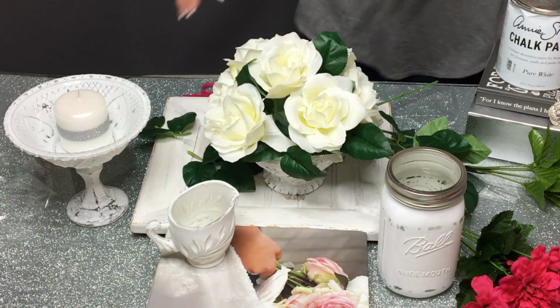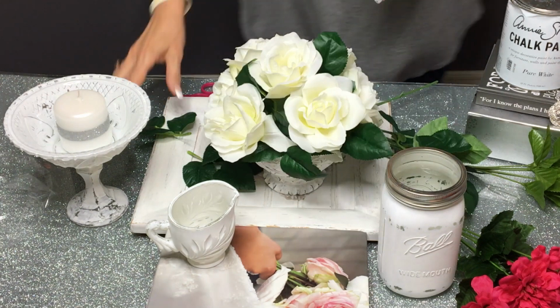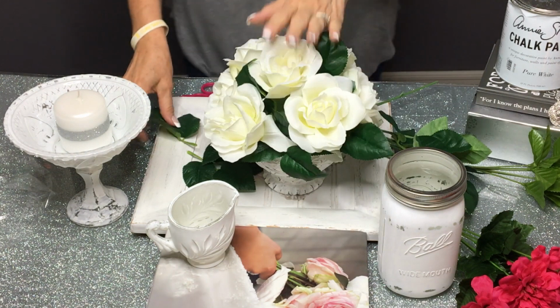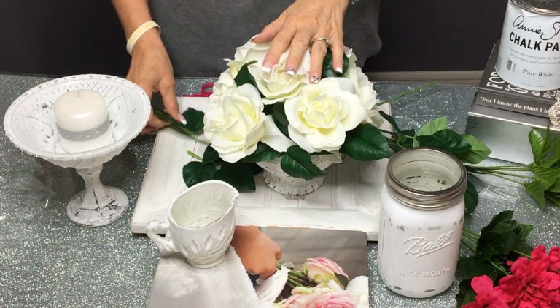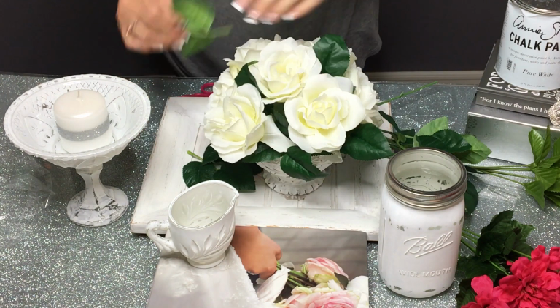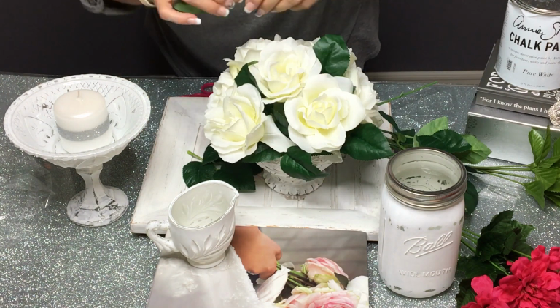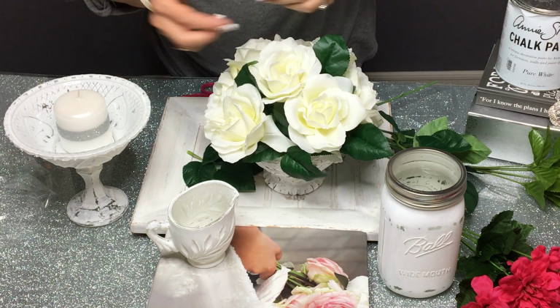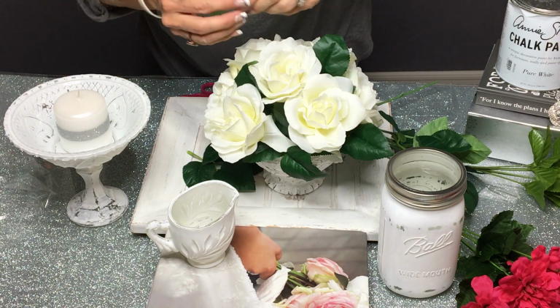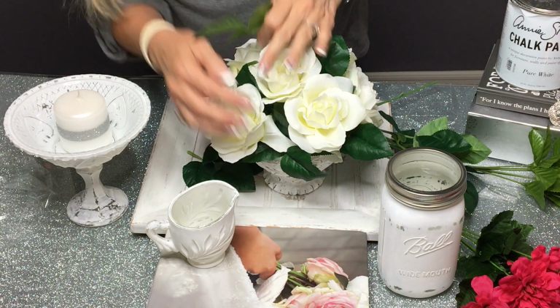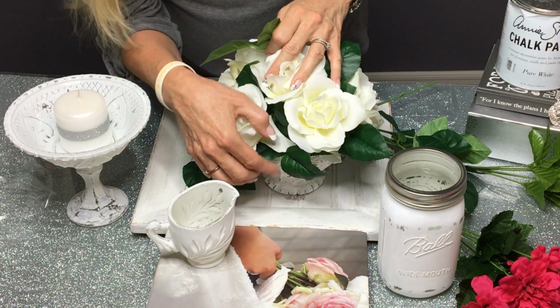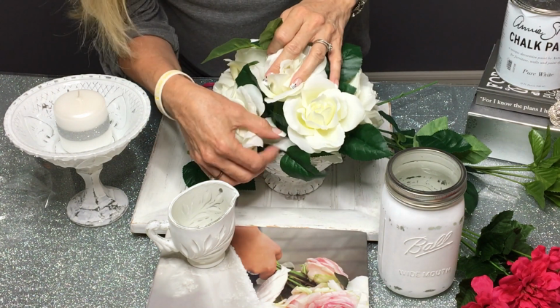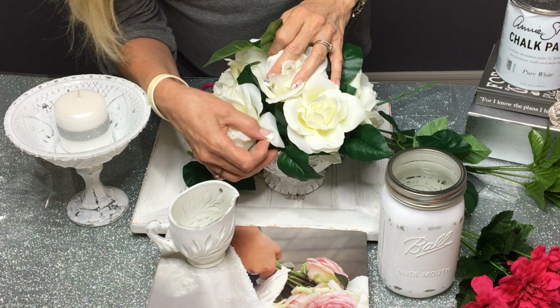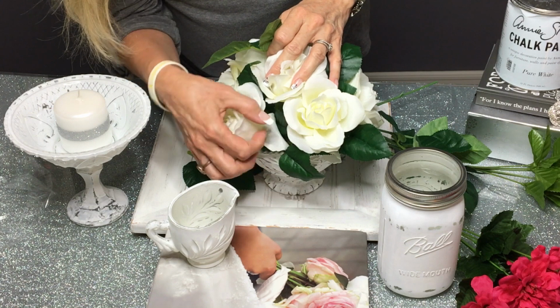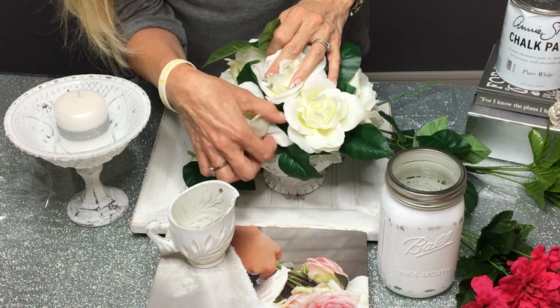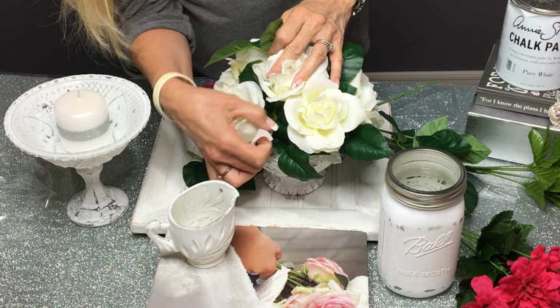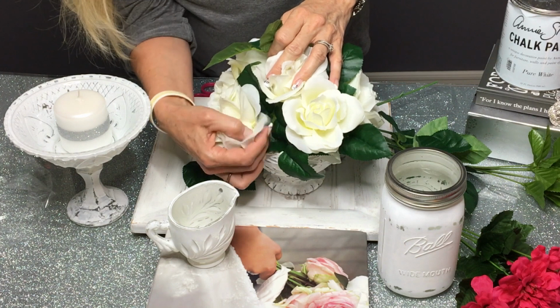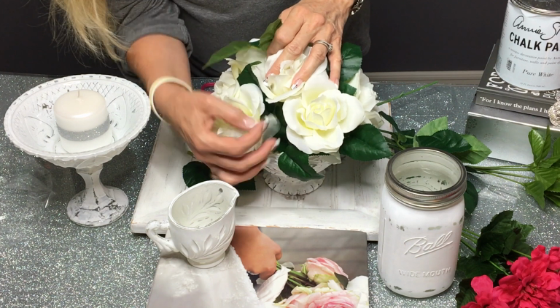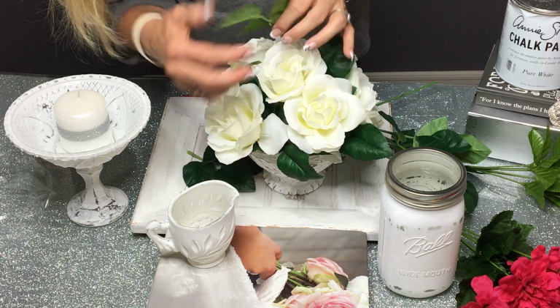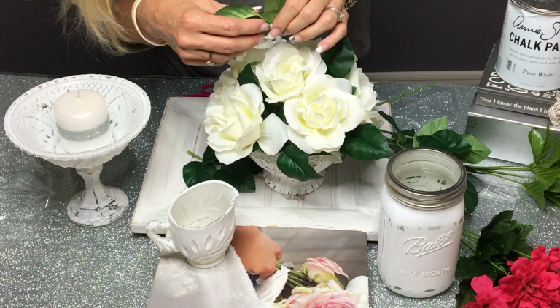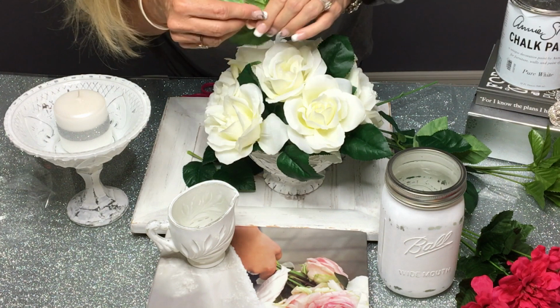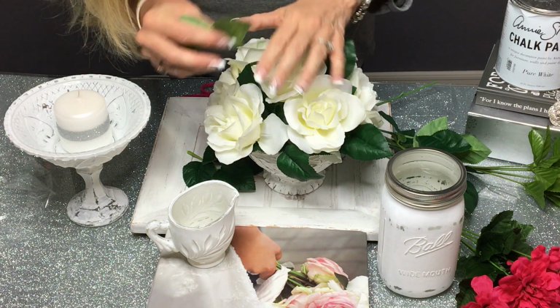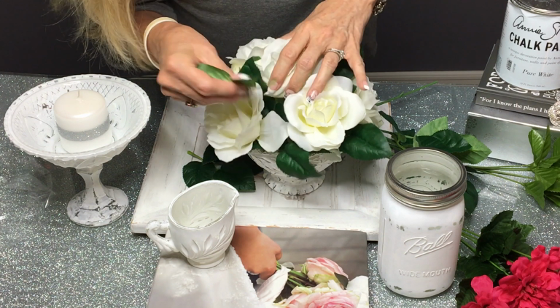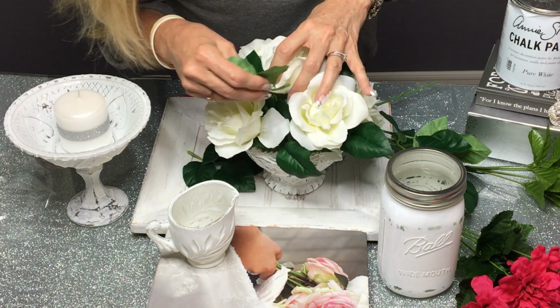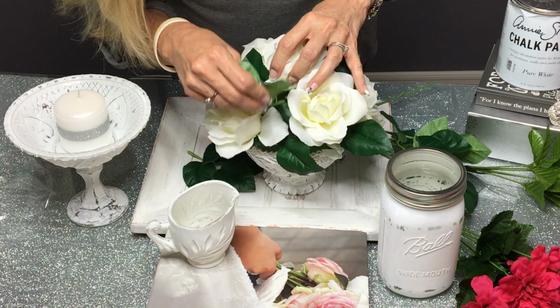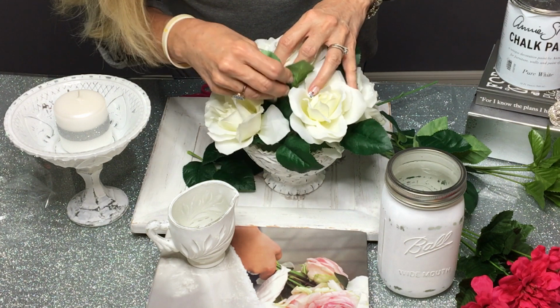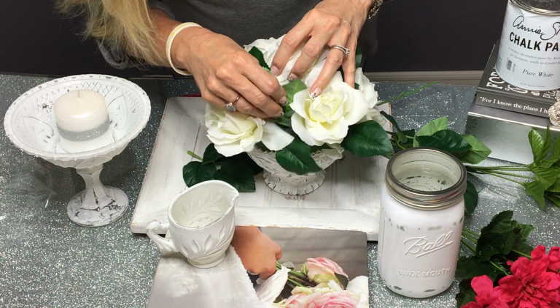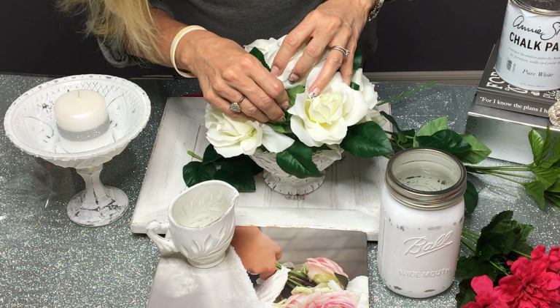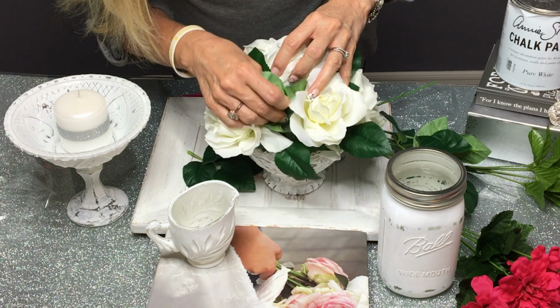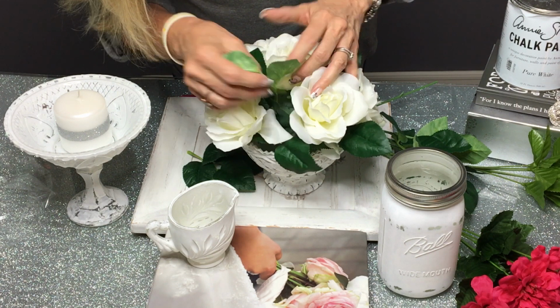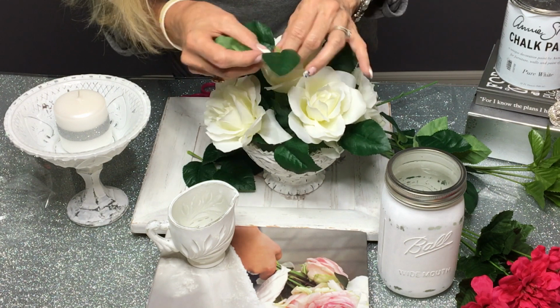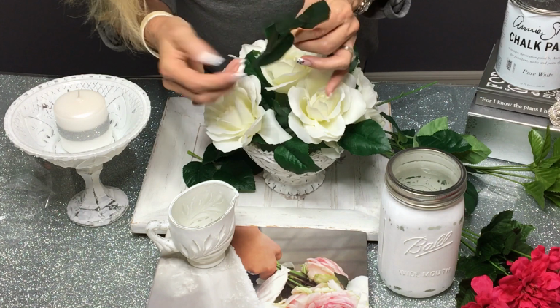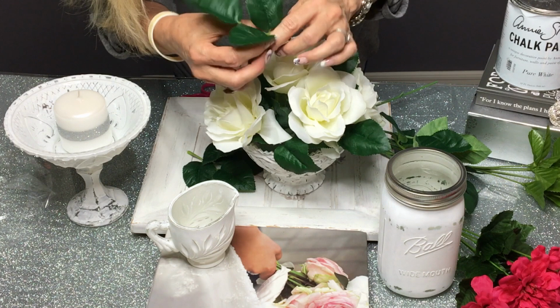That's looking so pretty, I really like it. I'm just going to keep filling it in with the greenery.